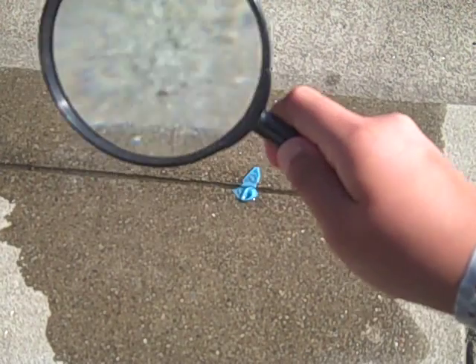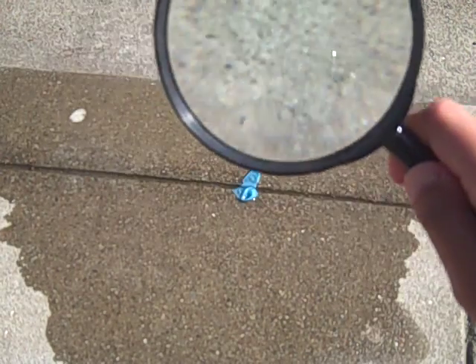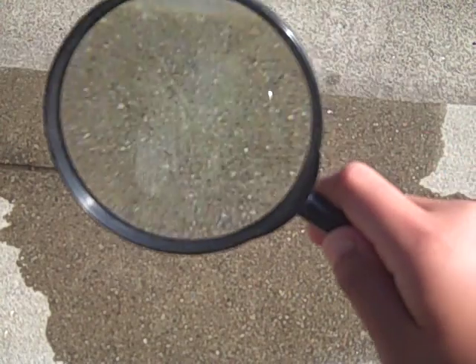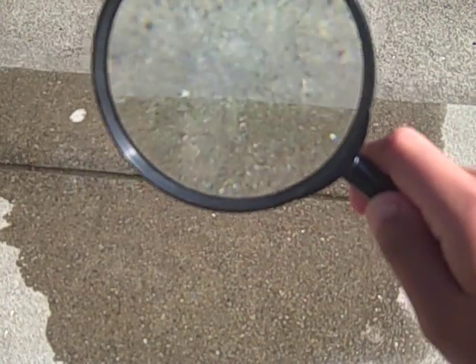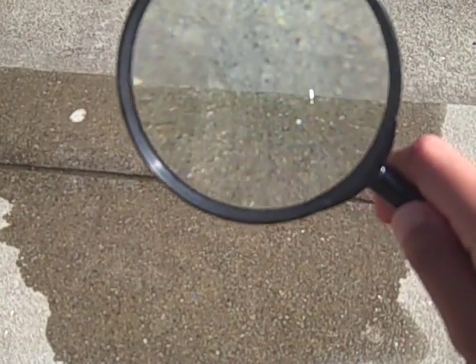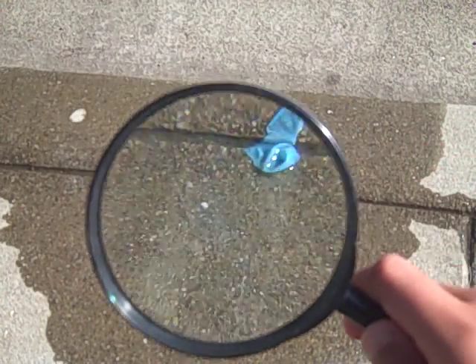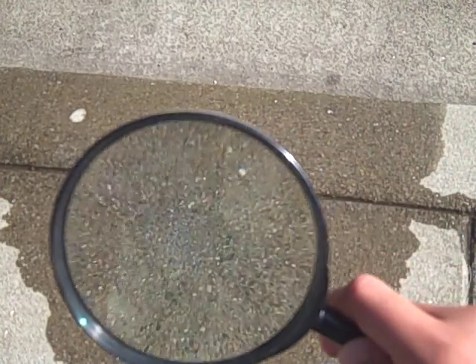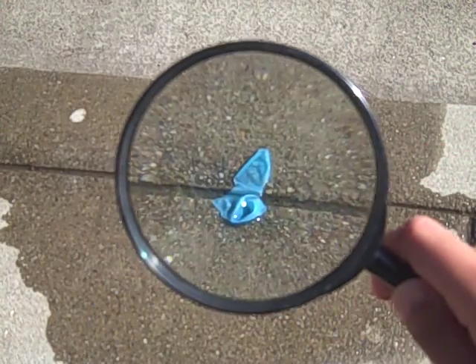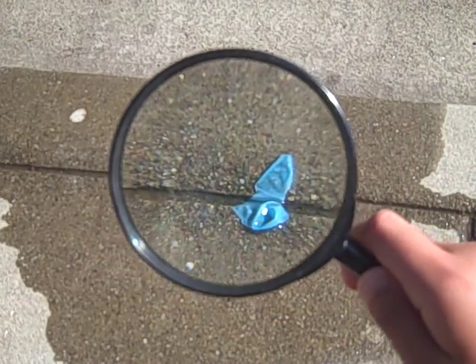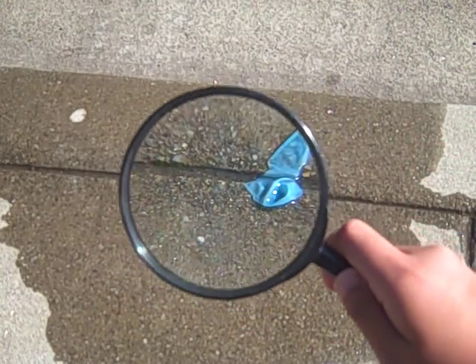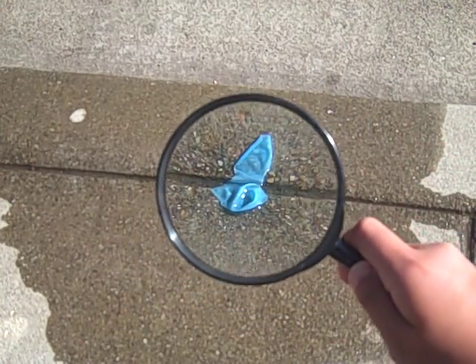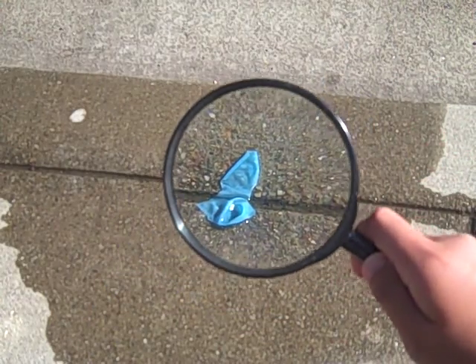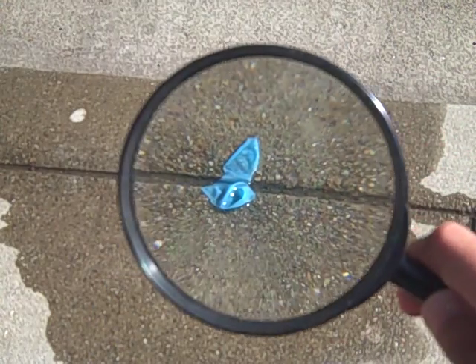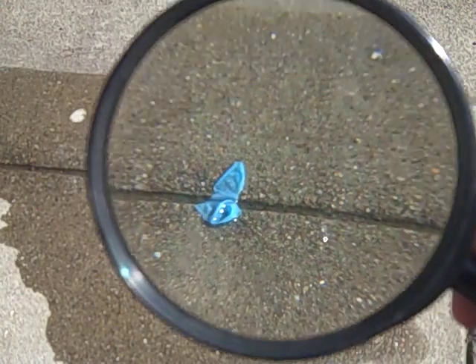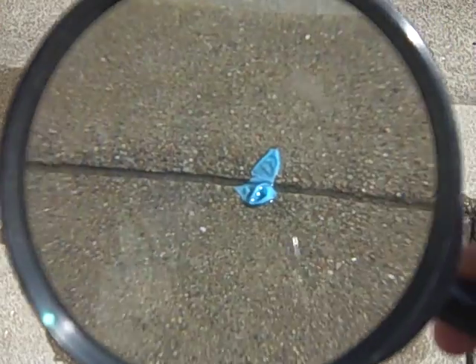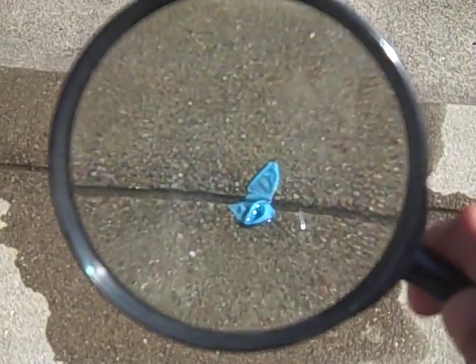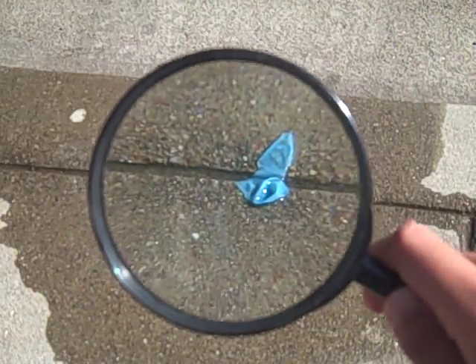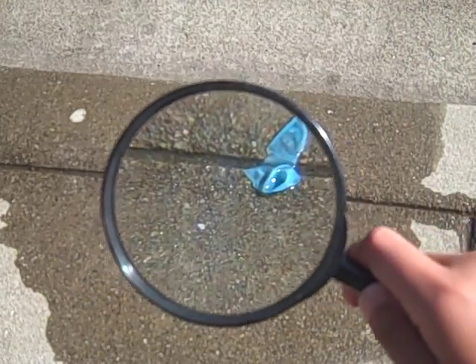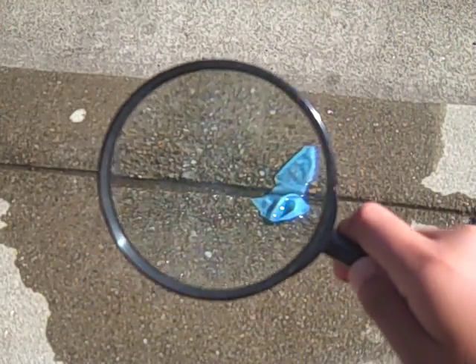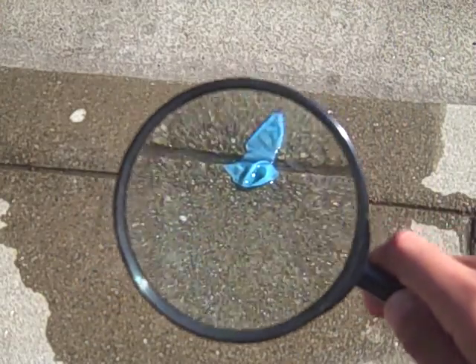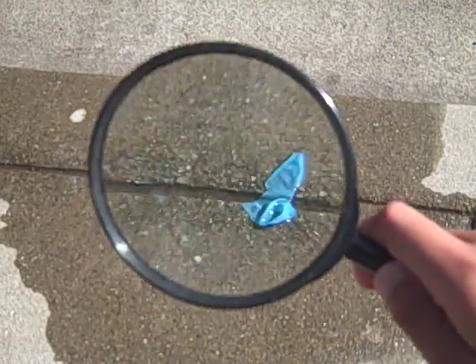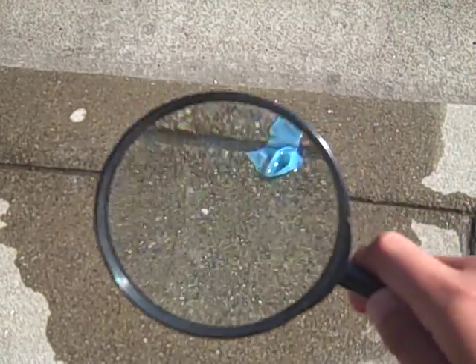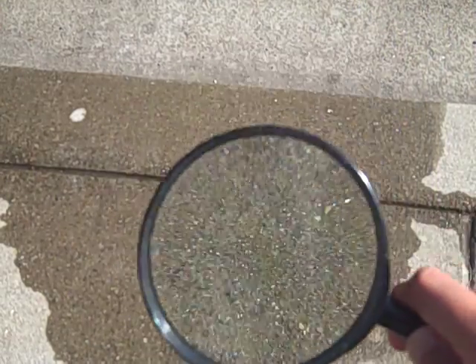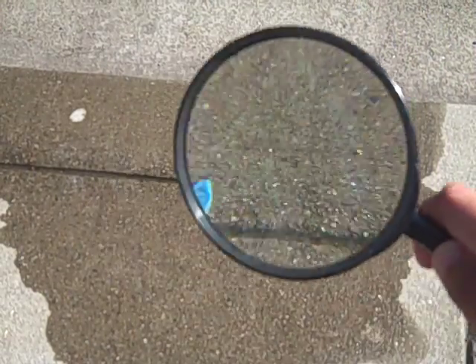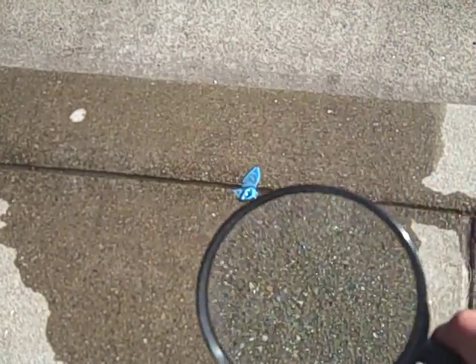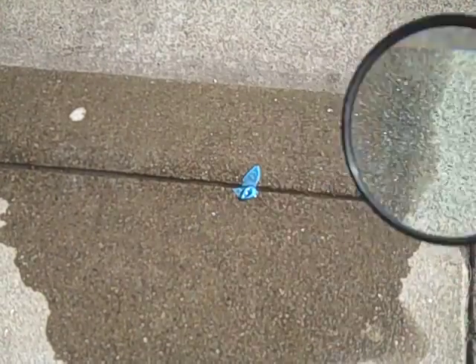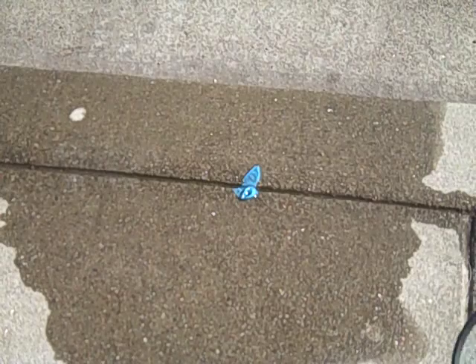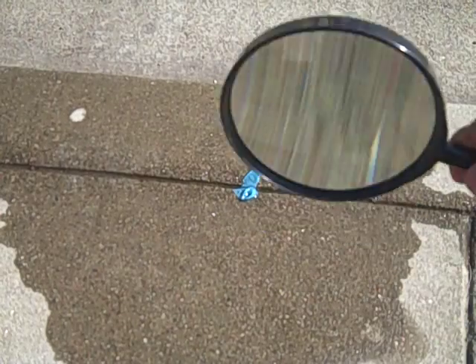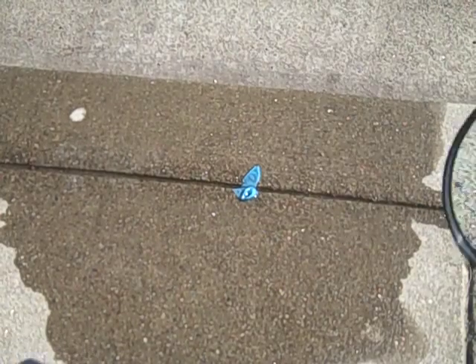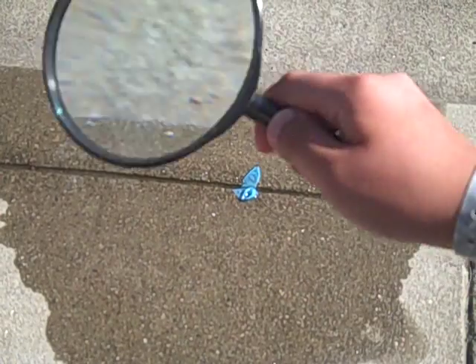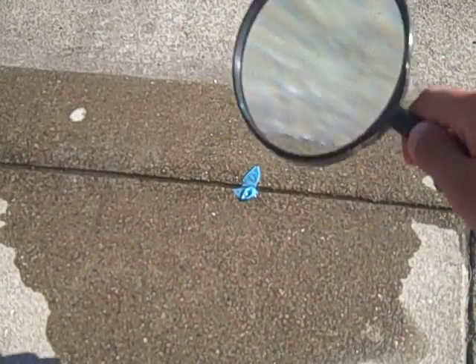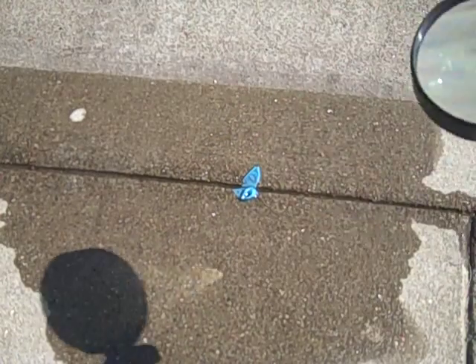The power of the magnifying glass. There's the thing. Isn't it so small? Yeah, small. Gone. Gone in a second.